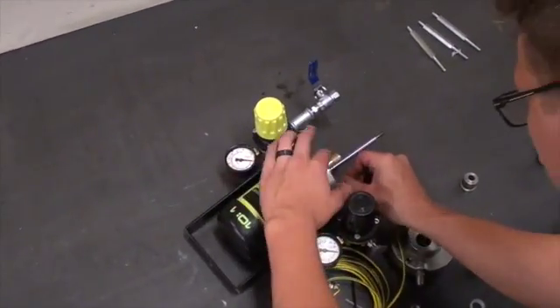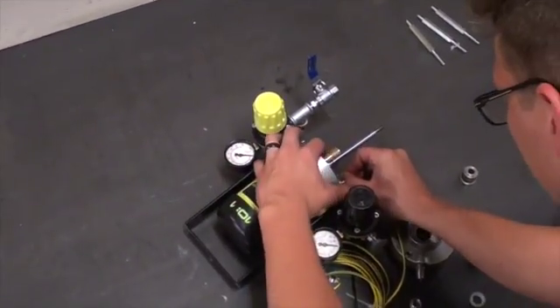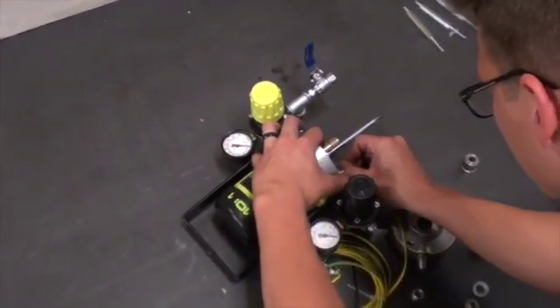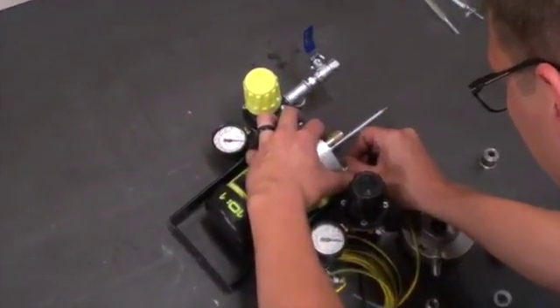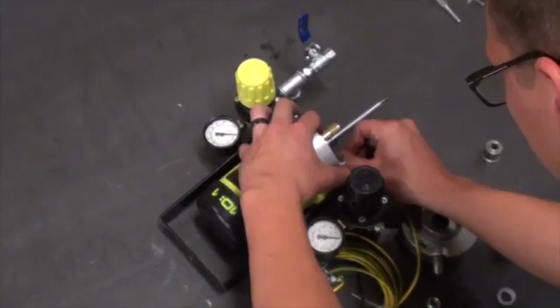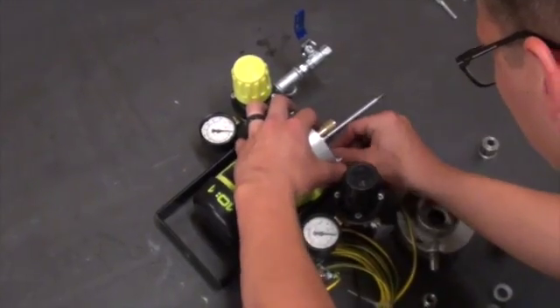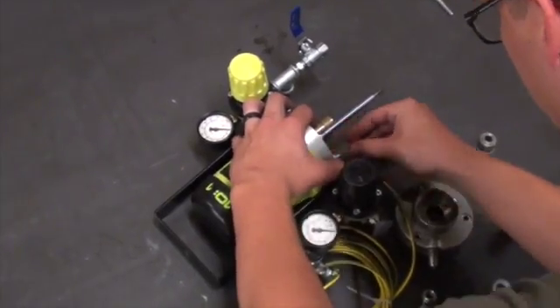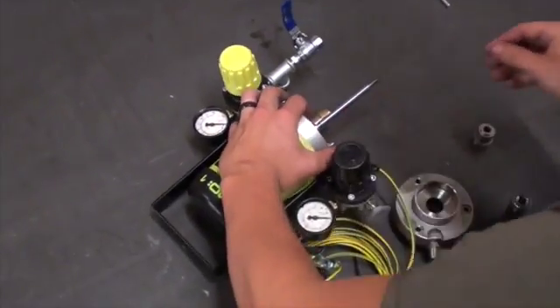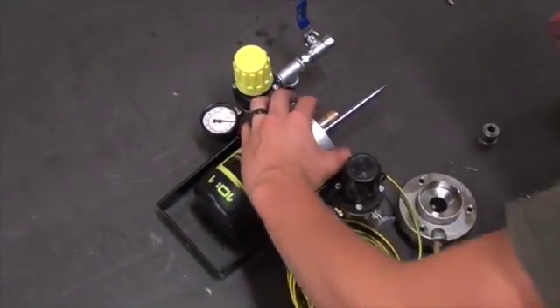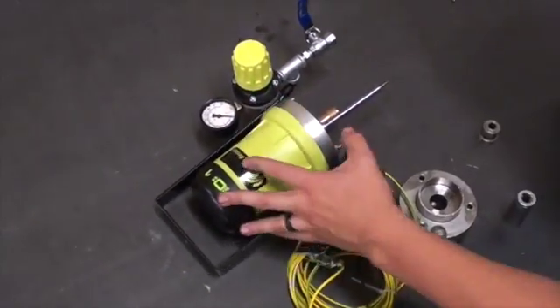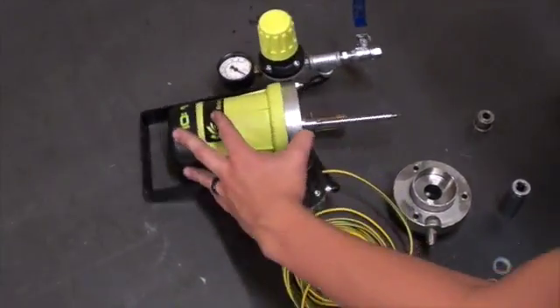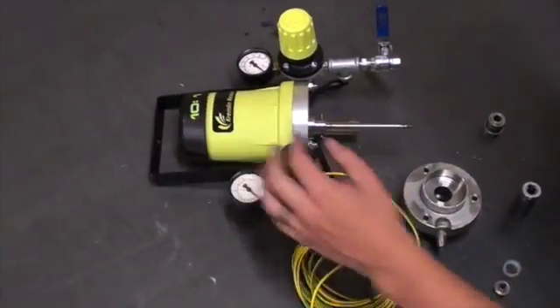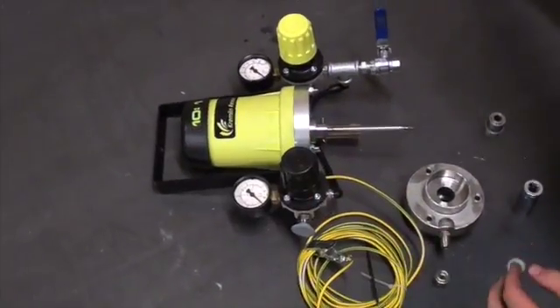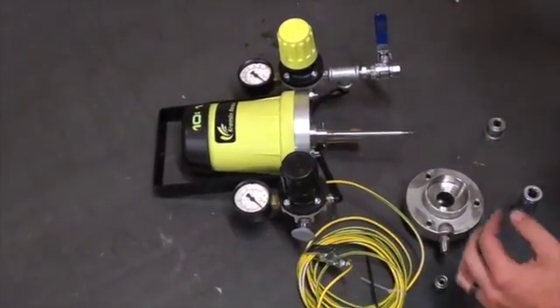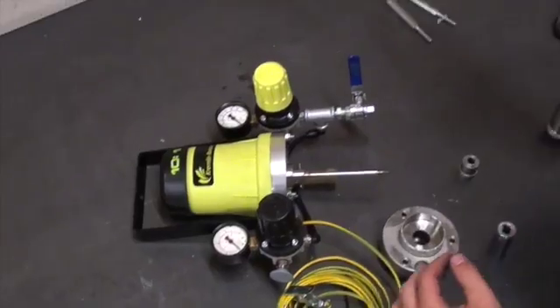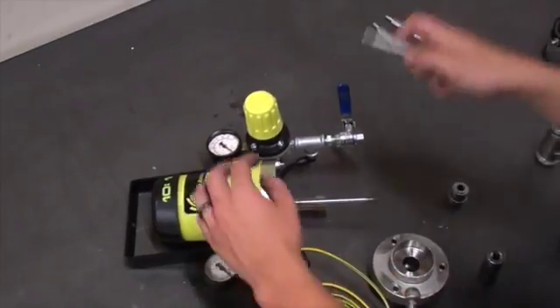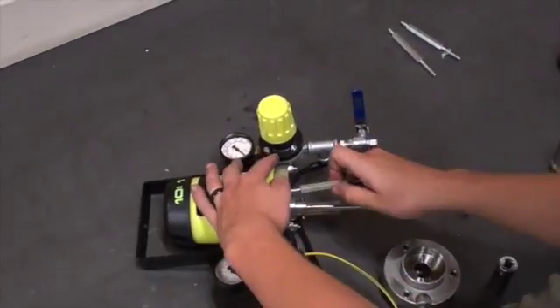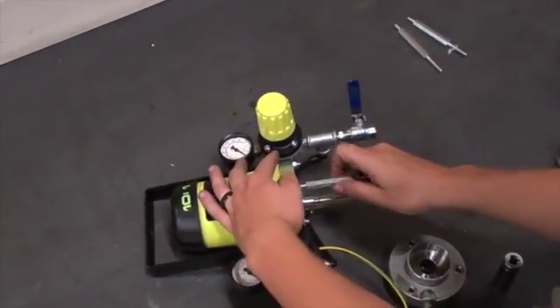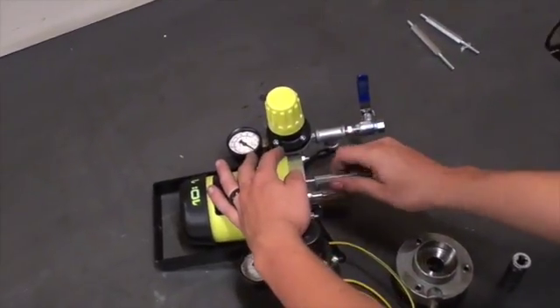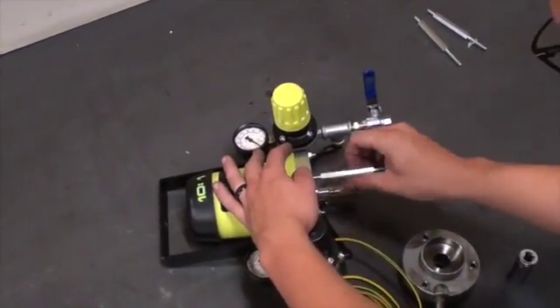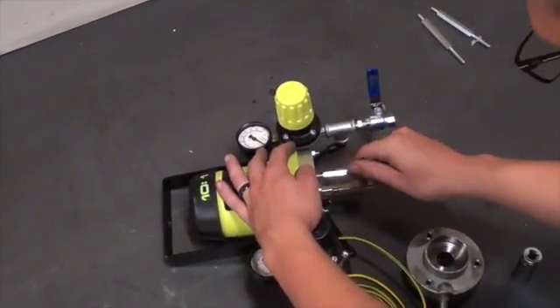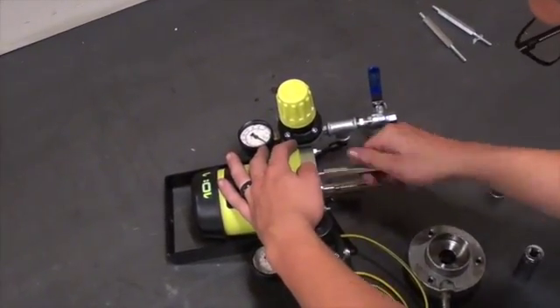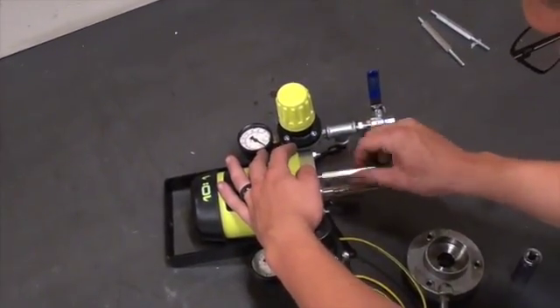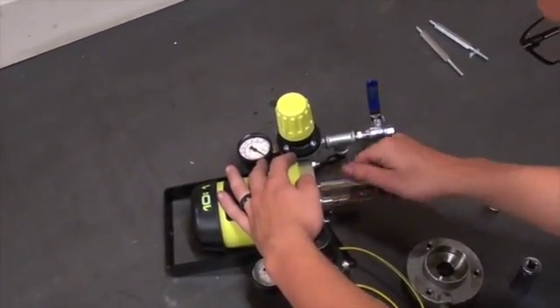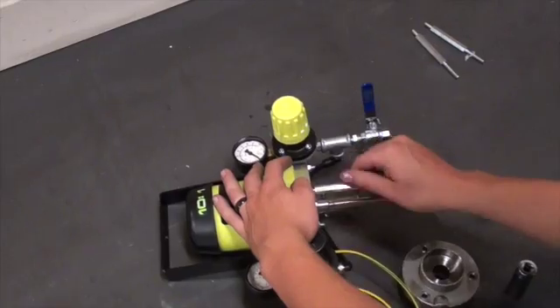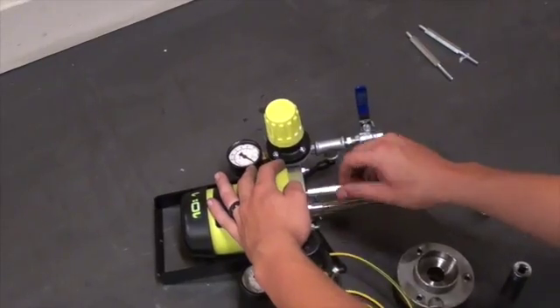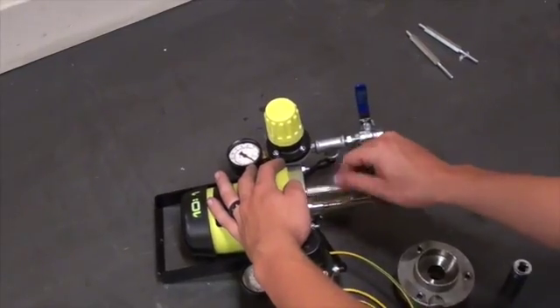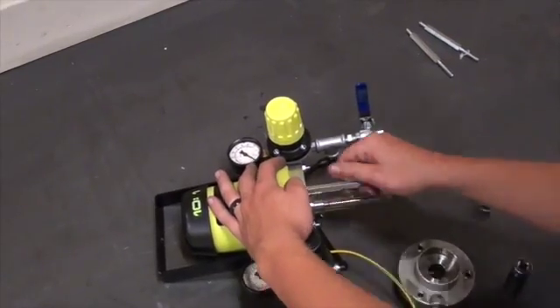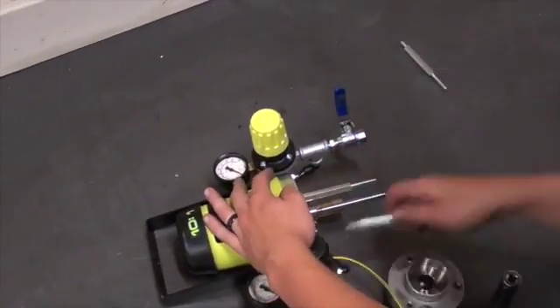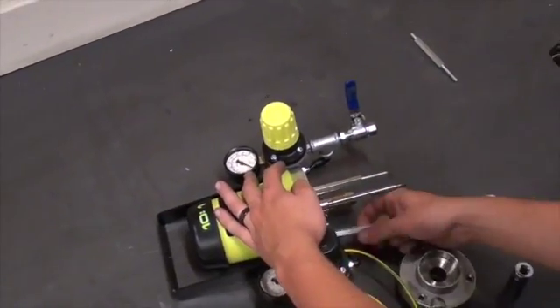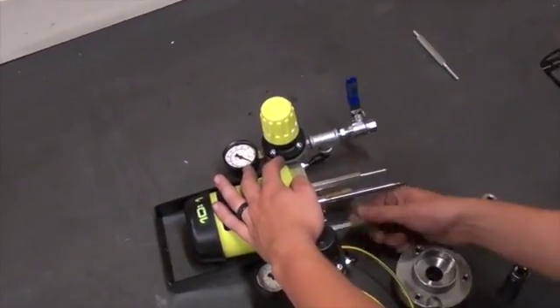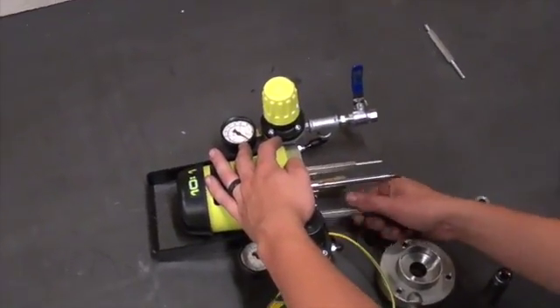First, we will start by putting the fluid piston rod back into the air motor, putting the axis back into the rod and attaching the pin to hold it in place. Next, we will reattach all three tie rods that connect the base of the fluid section to the air motor.